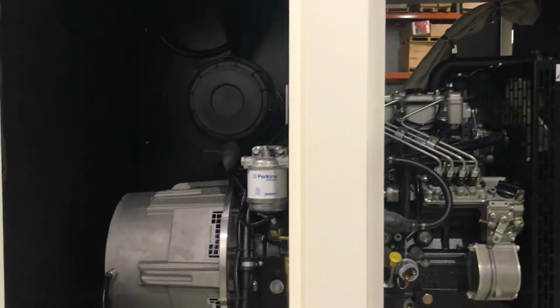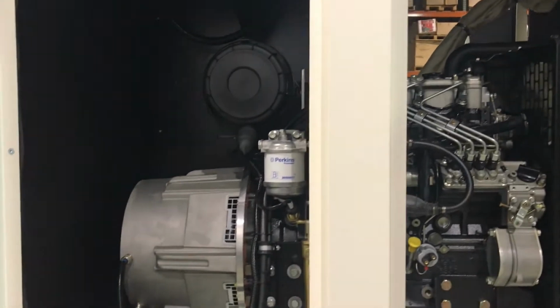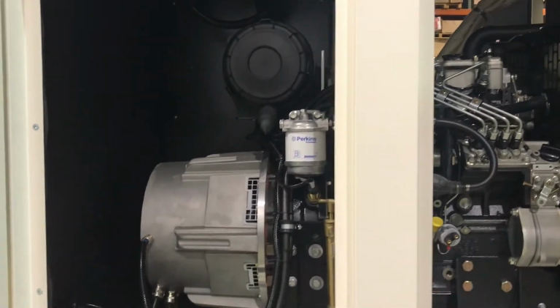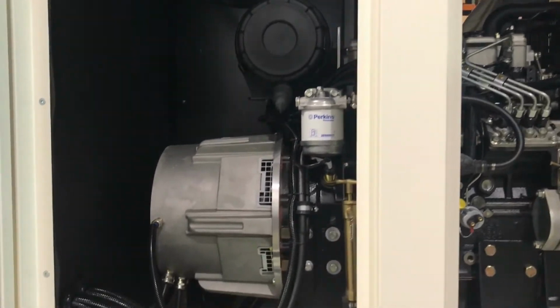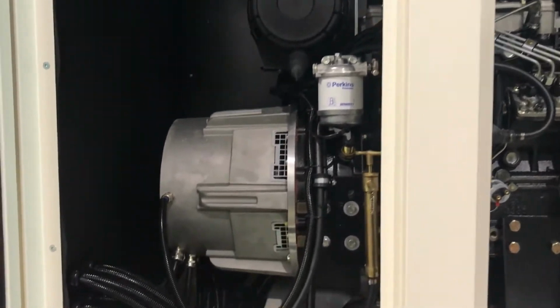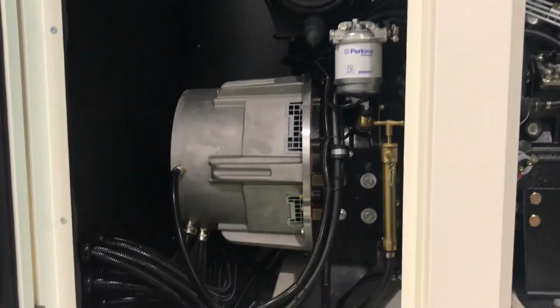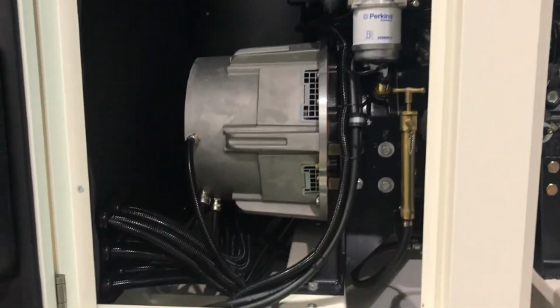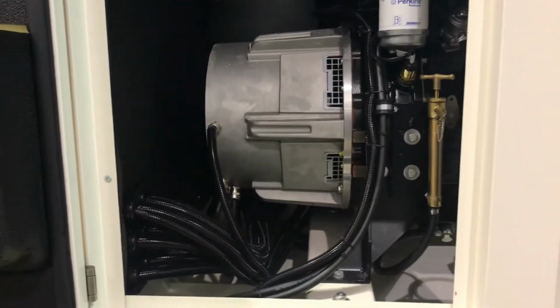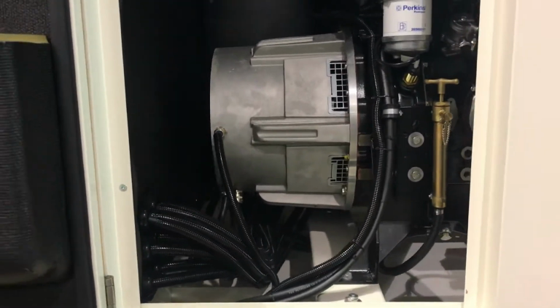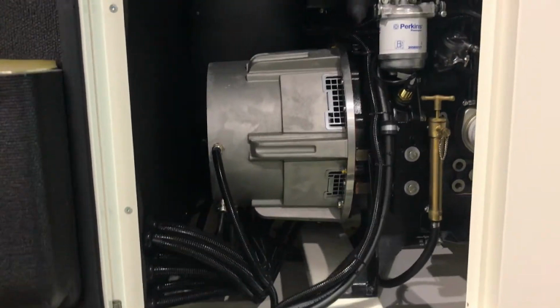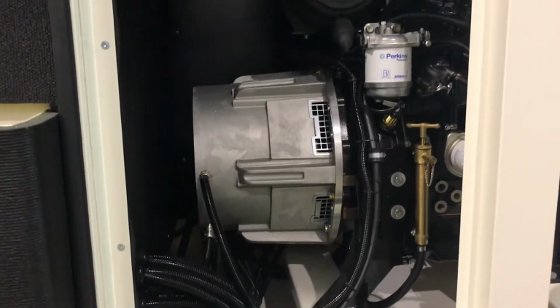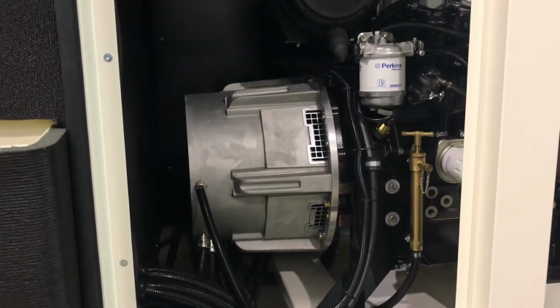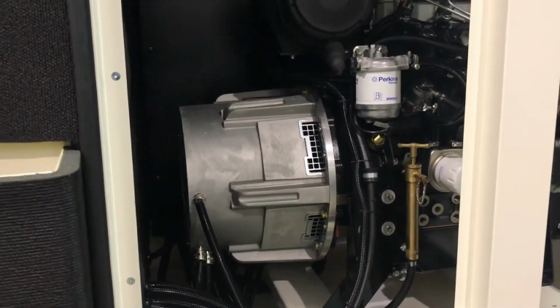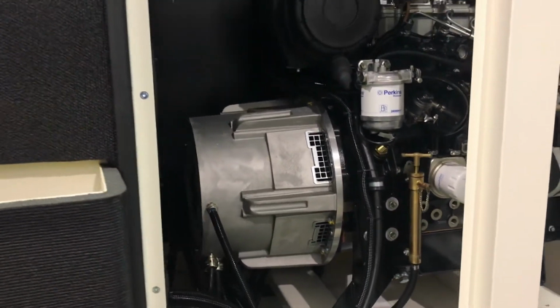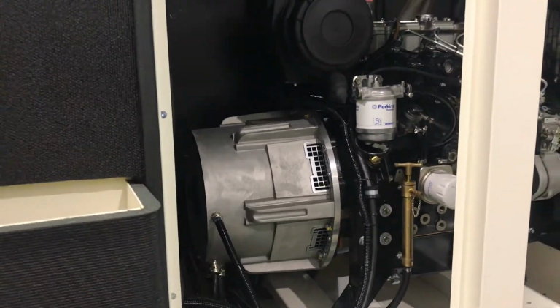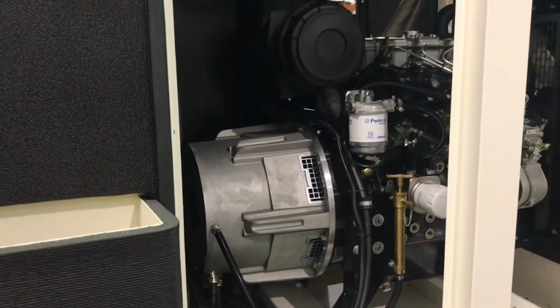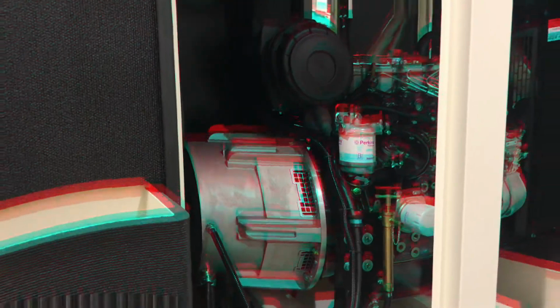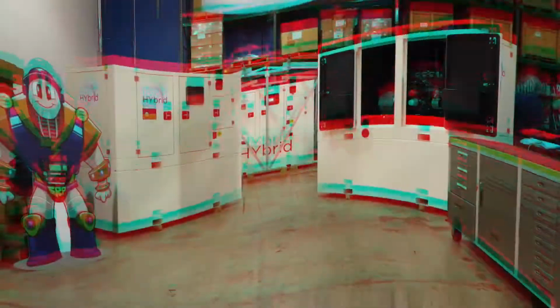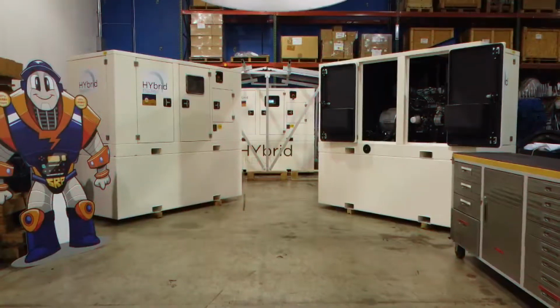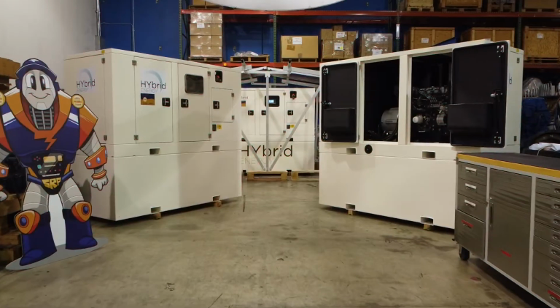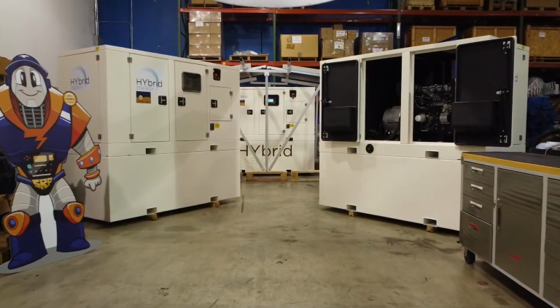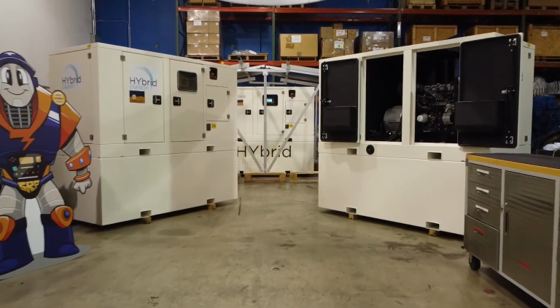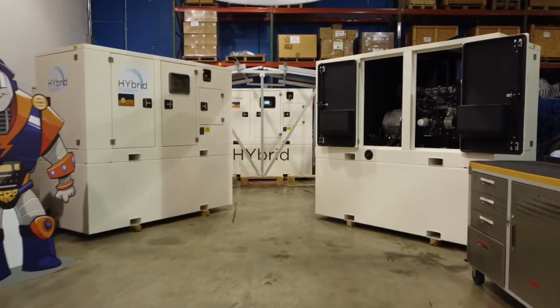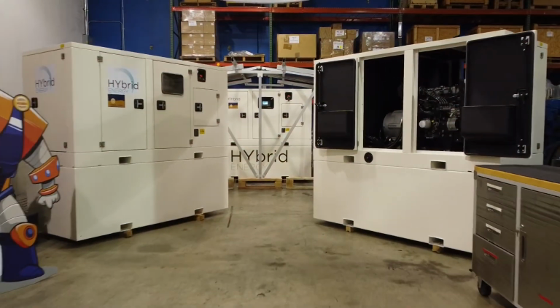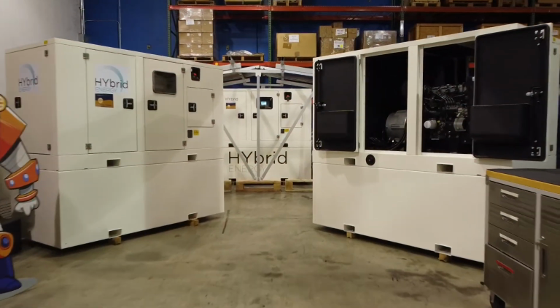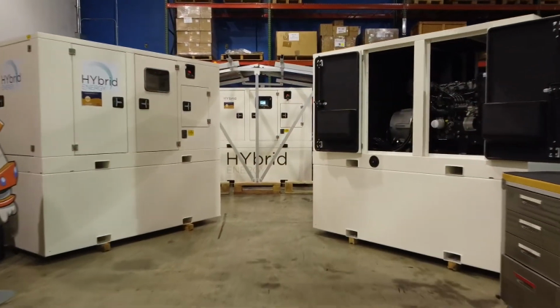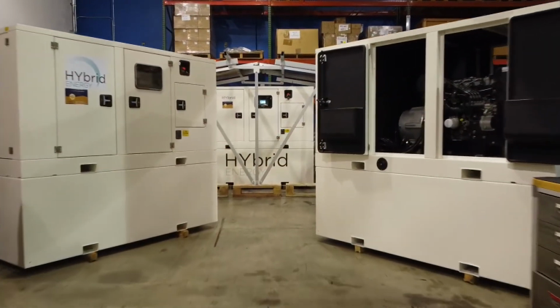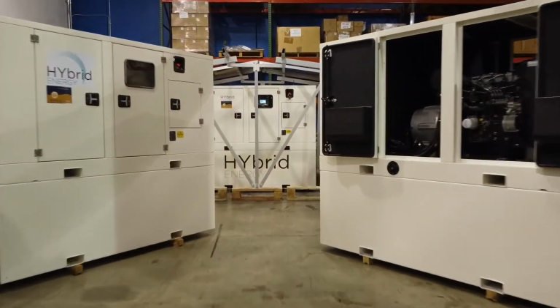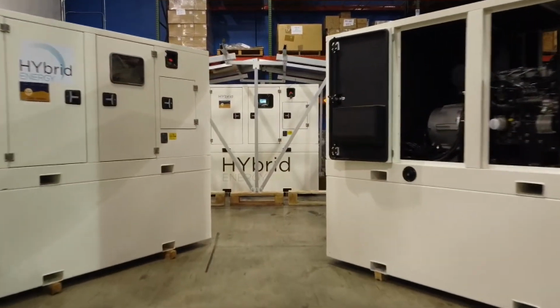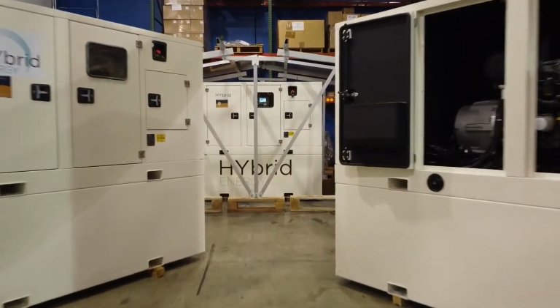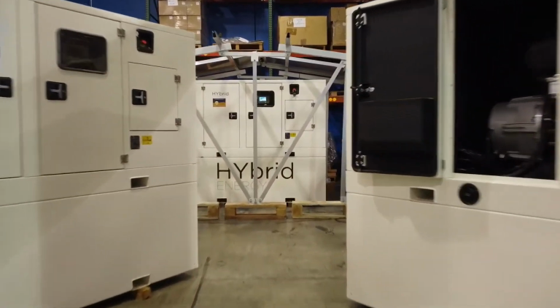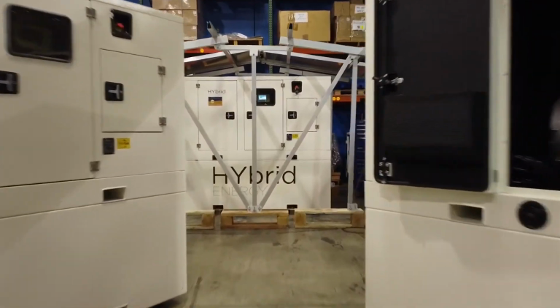With its 1,000-liter base fuel tank, you have all the autonomy you need for the most remote off-grid sites.